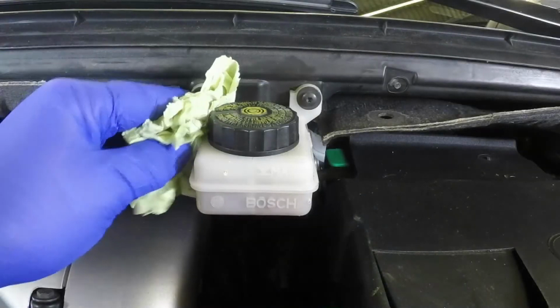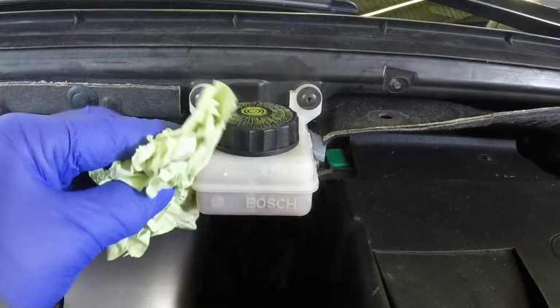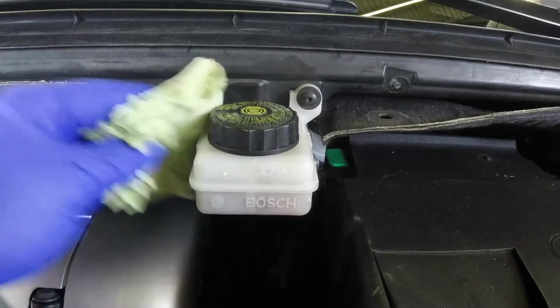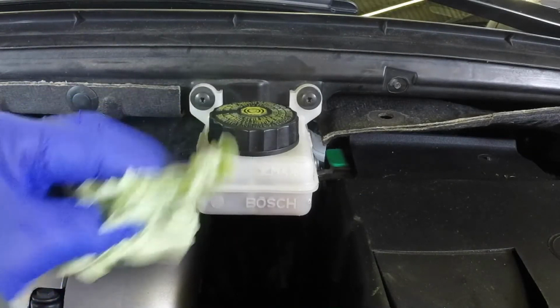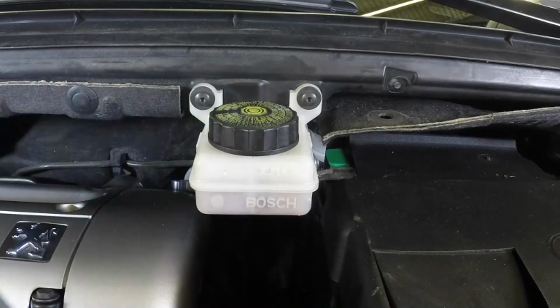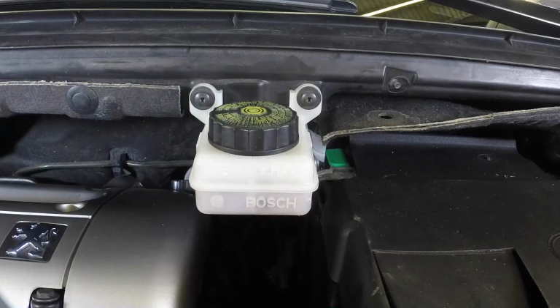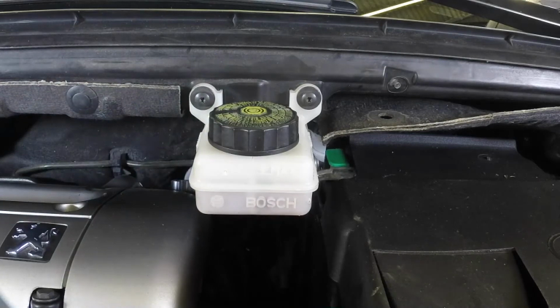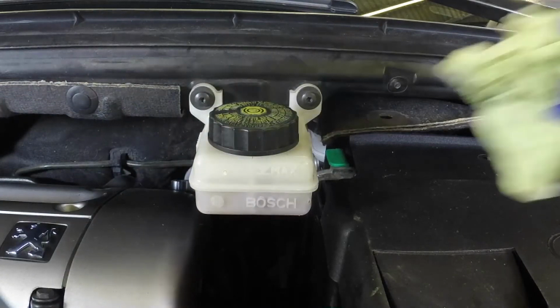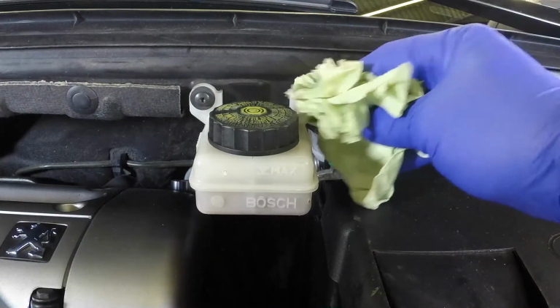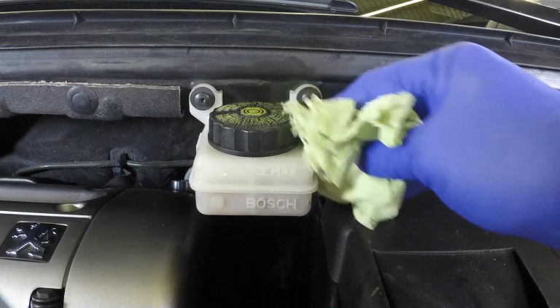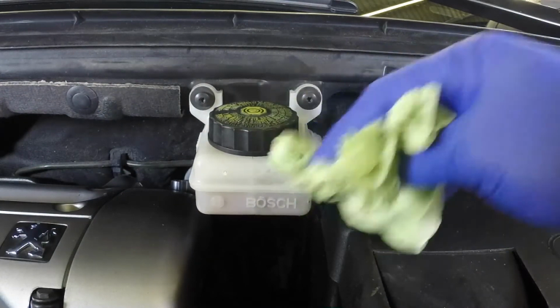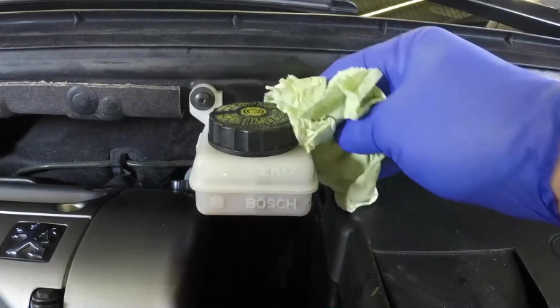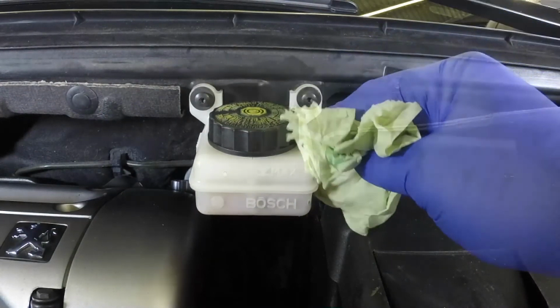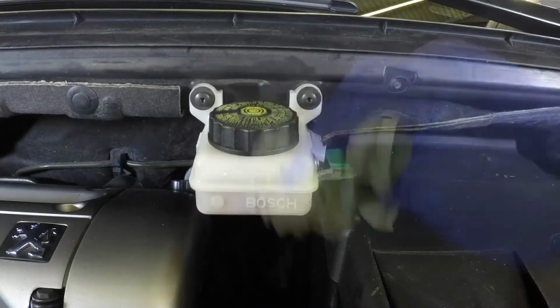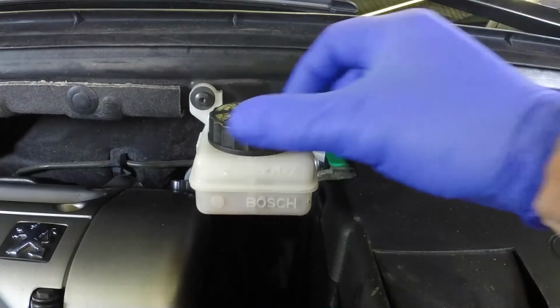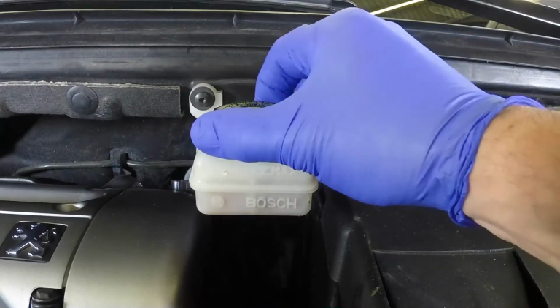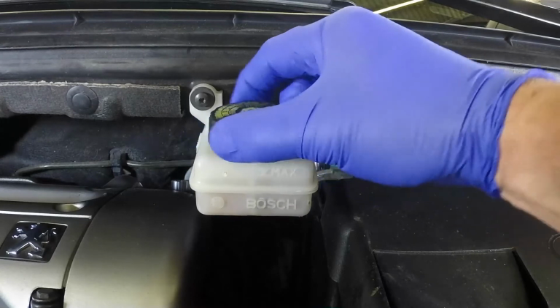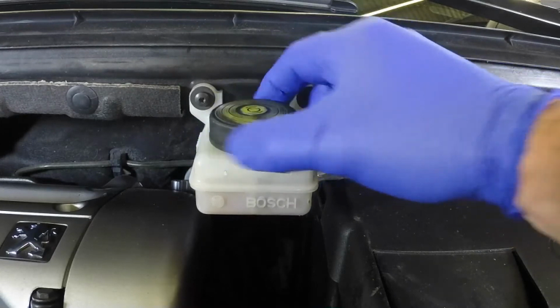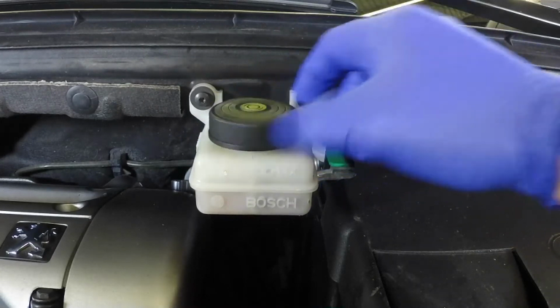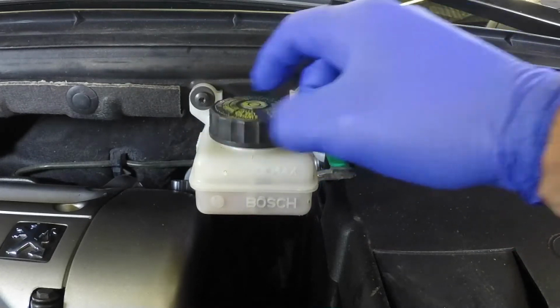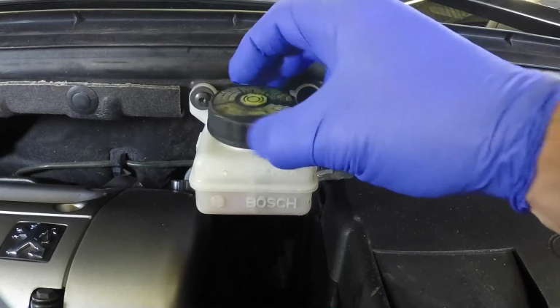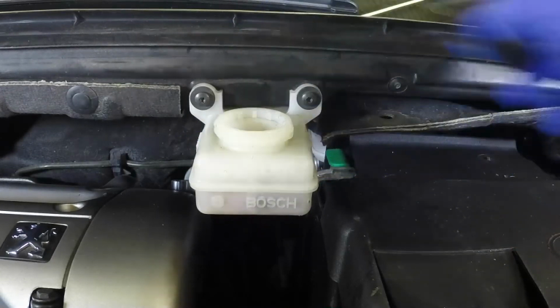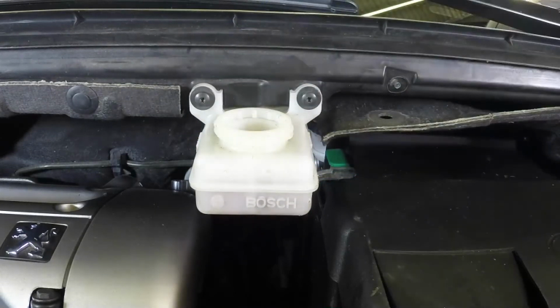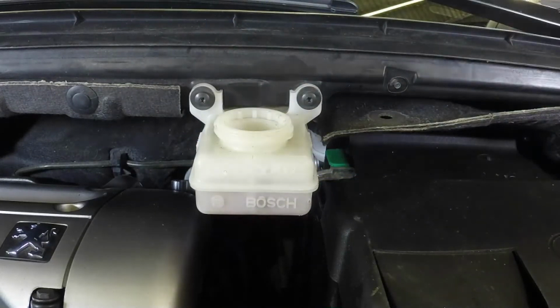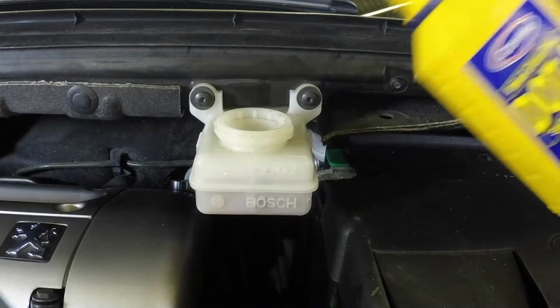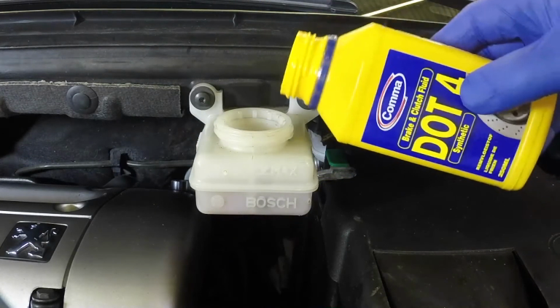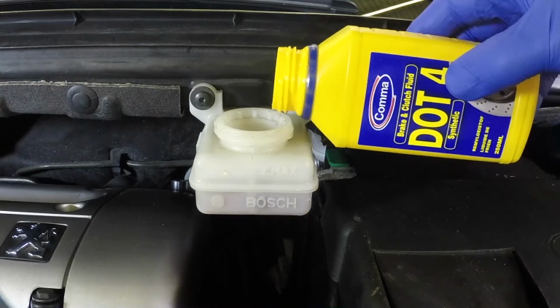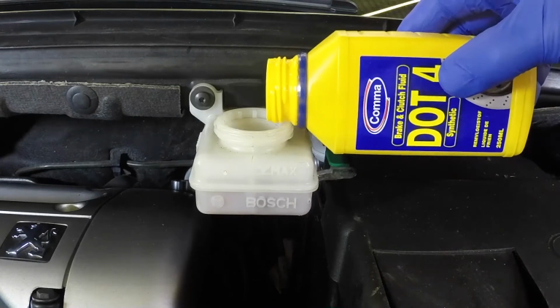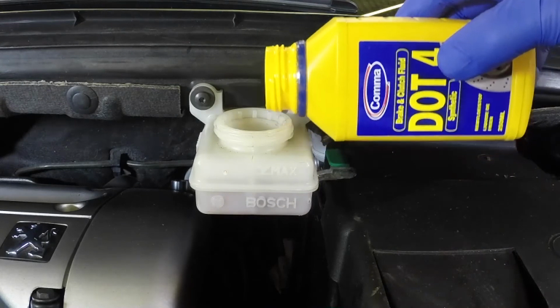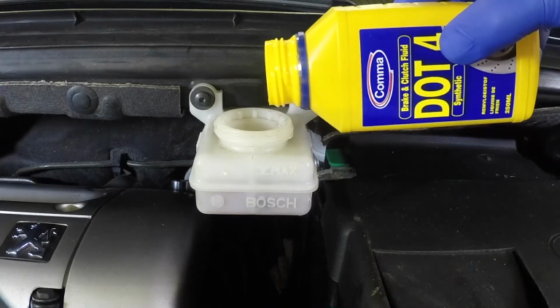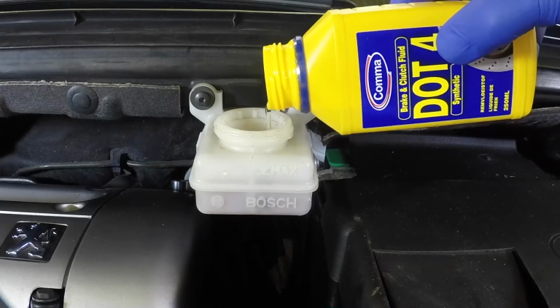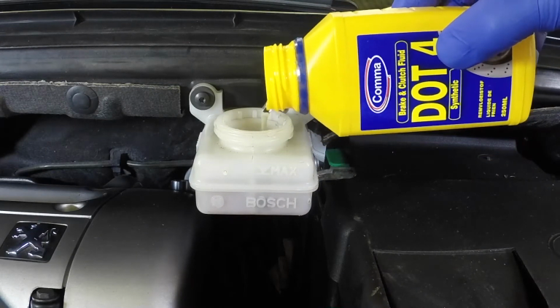If topping up is necessary, first wipe clean the area around the filler cap with a clean cloth. Unscrew the cap and remove it along with the rubber diaphragm. Carefully add fluid, avoiding spilling it on the surrounding paintwork.